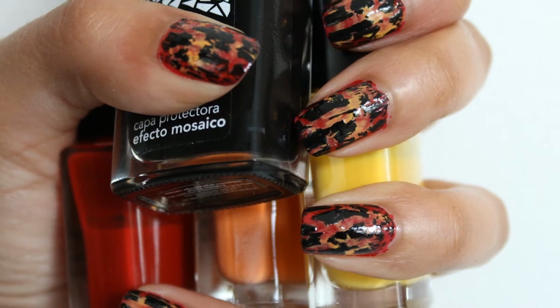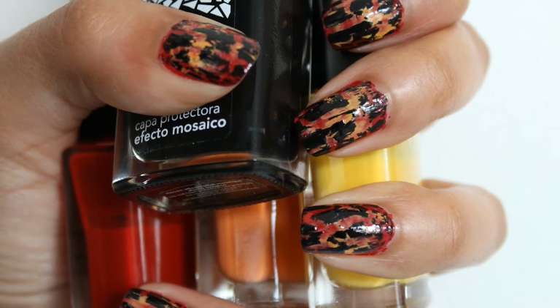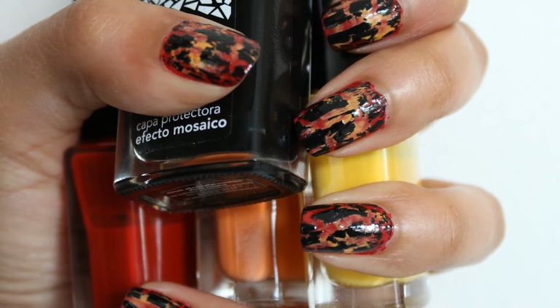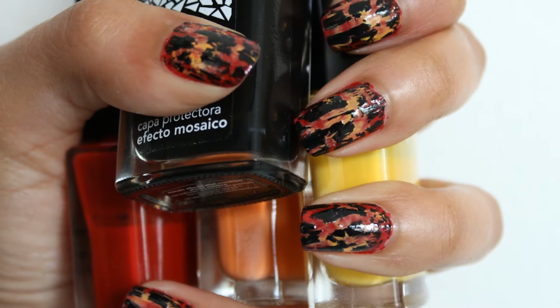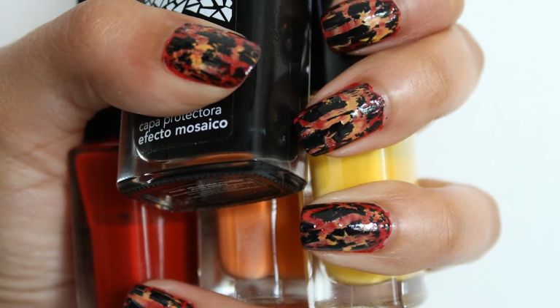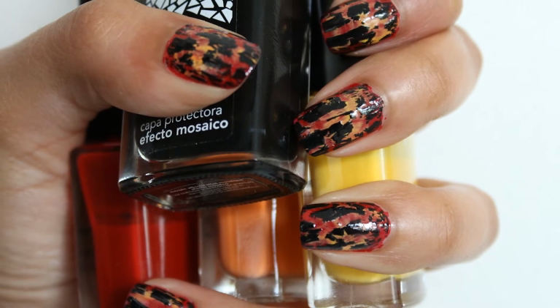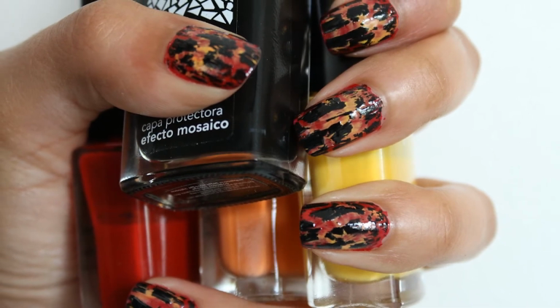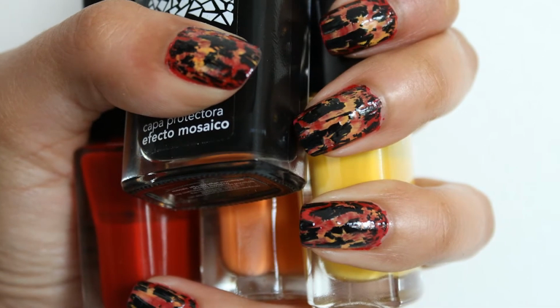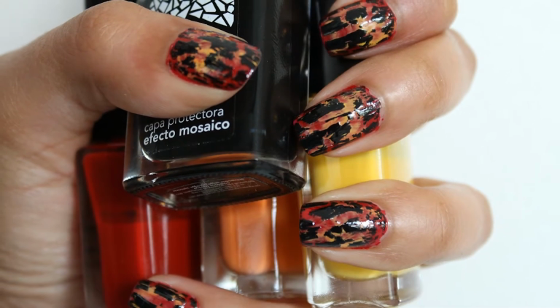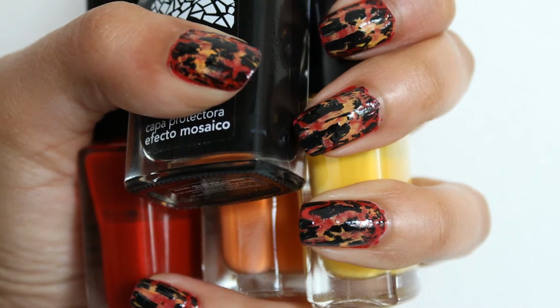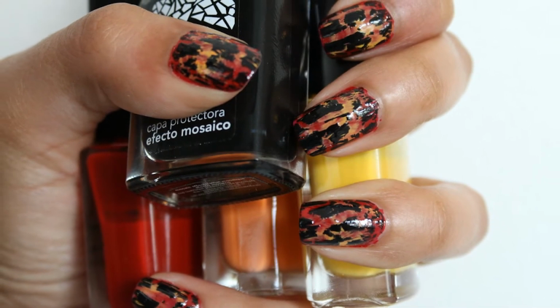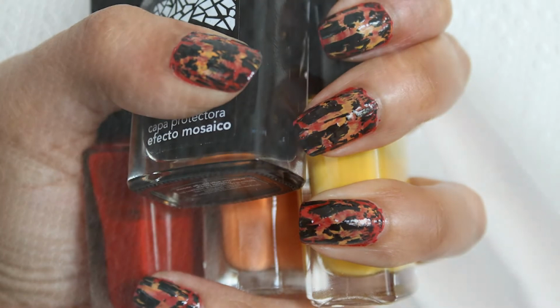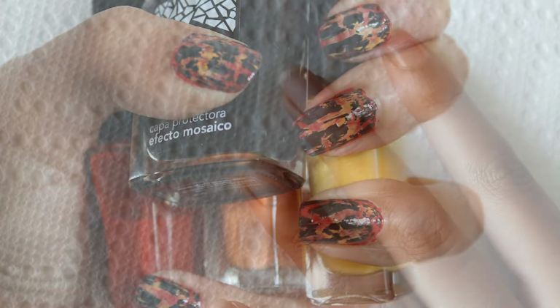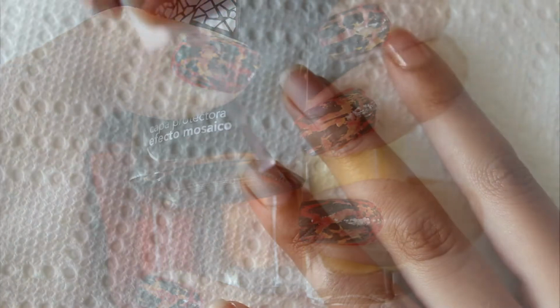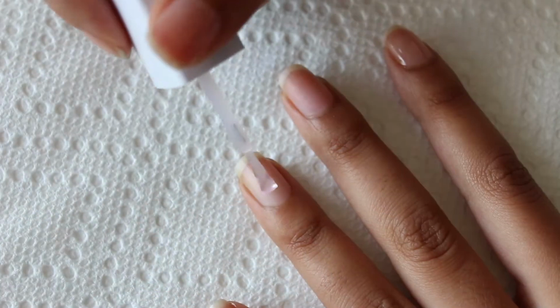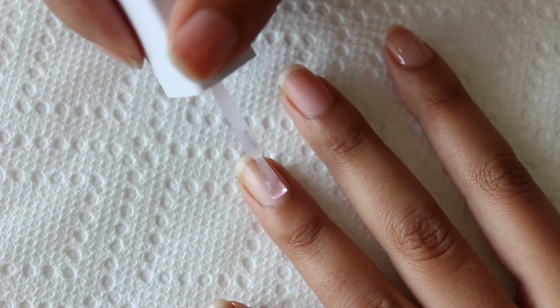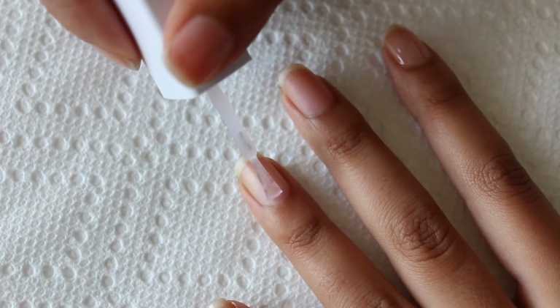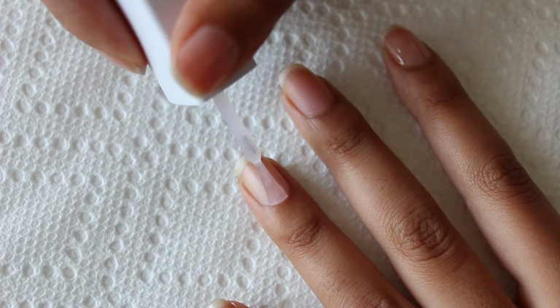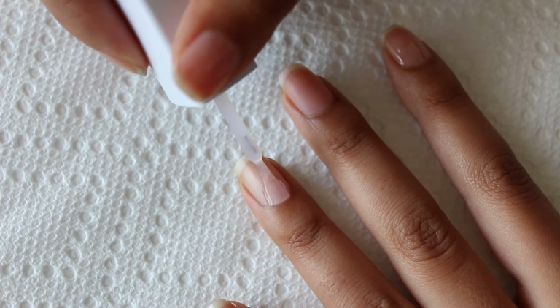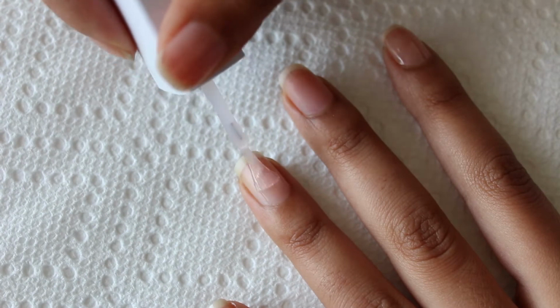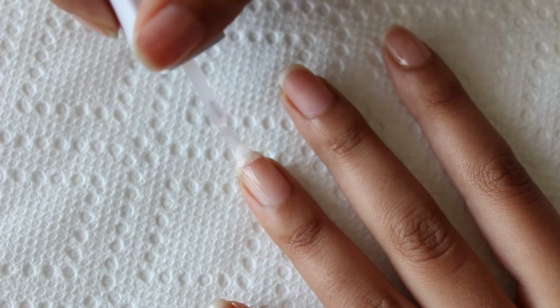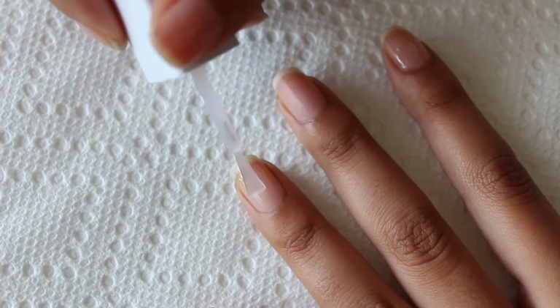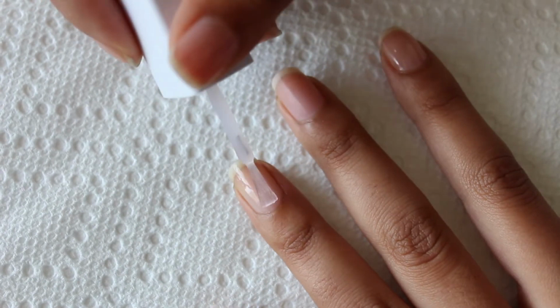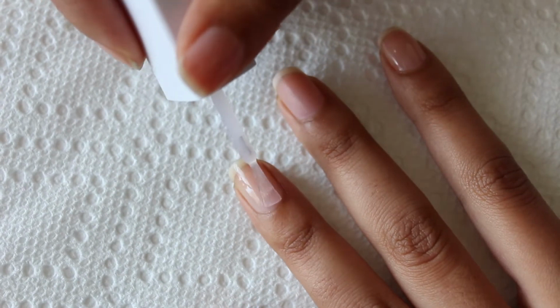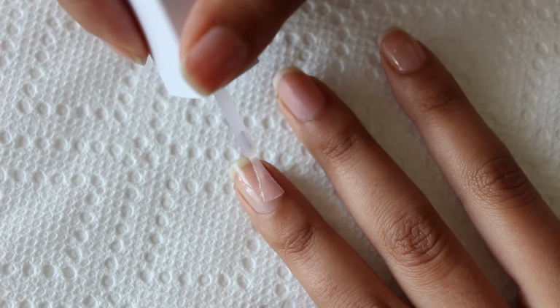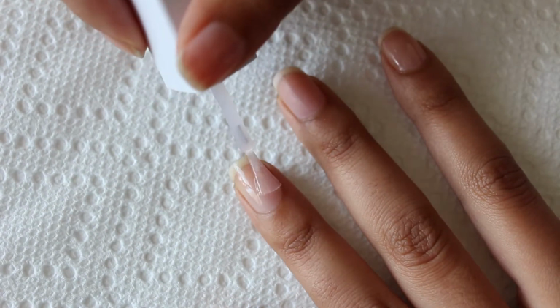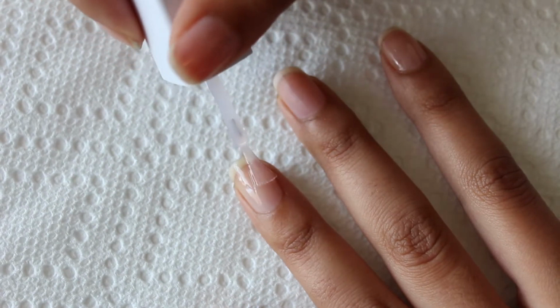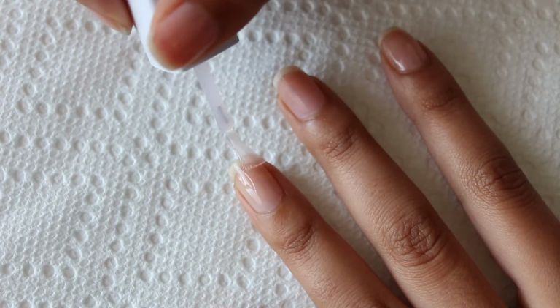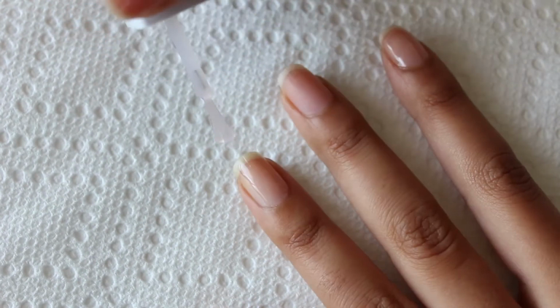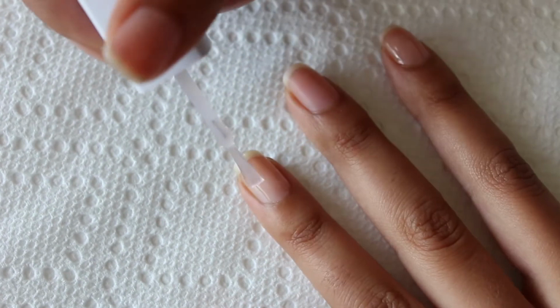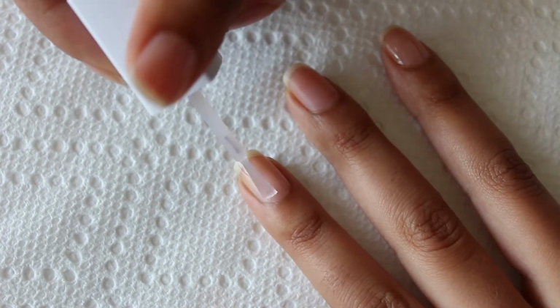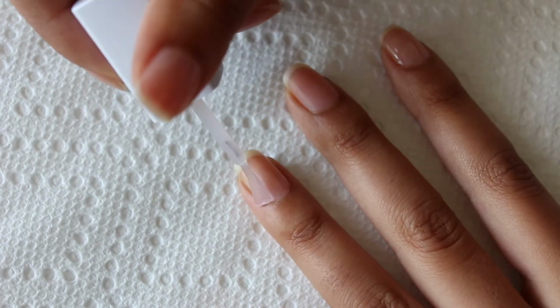In this tutorial I will show you how to get fiery lava nails. Begin by applying a base coat to protect your nails from chemicals and staining.